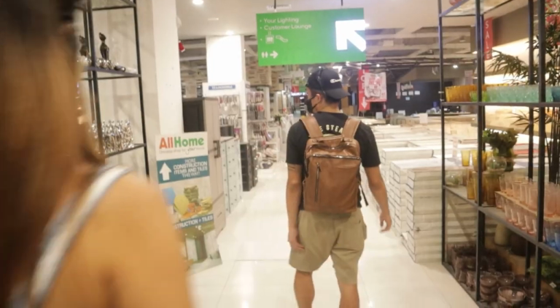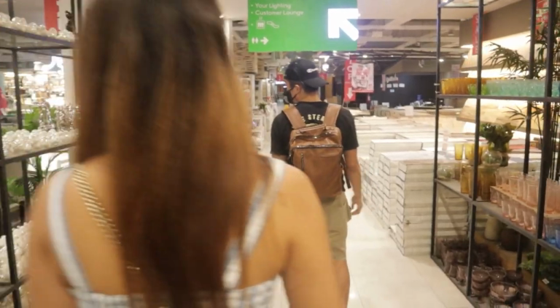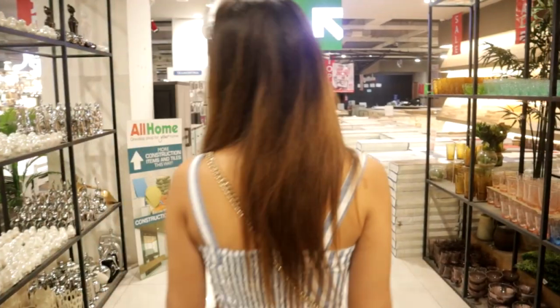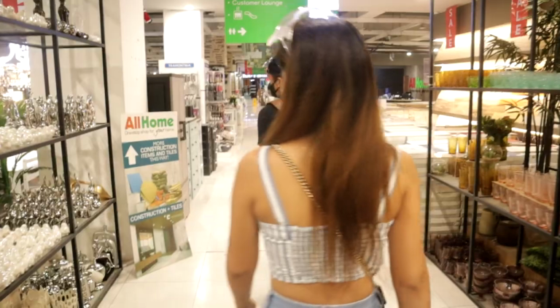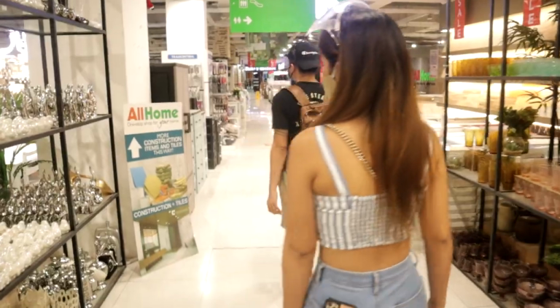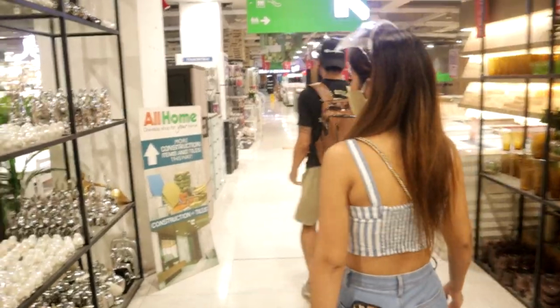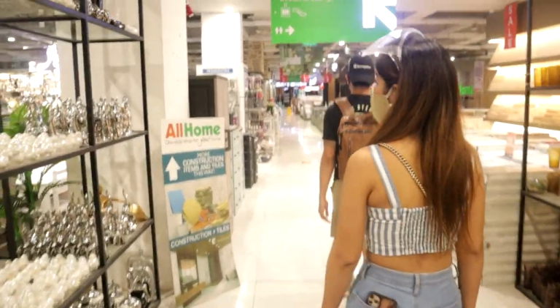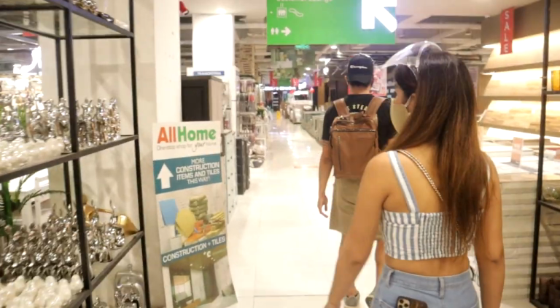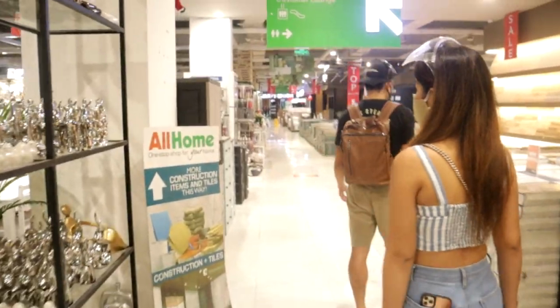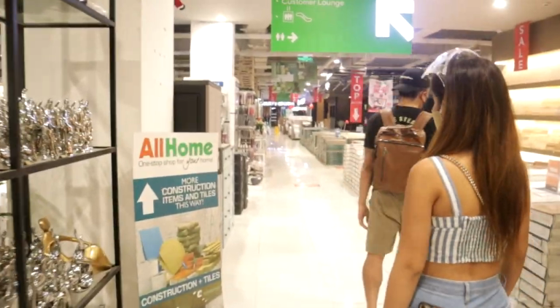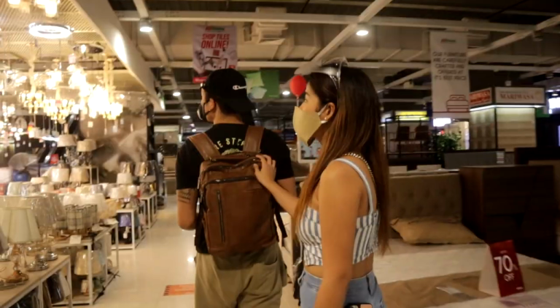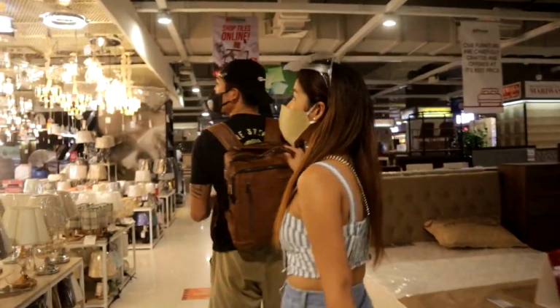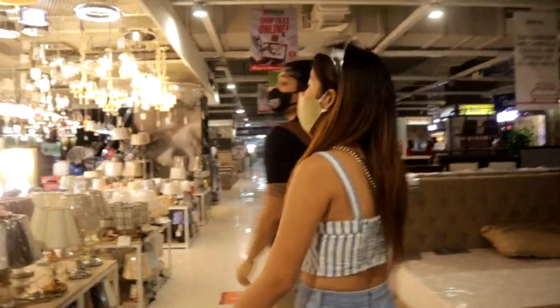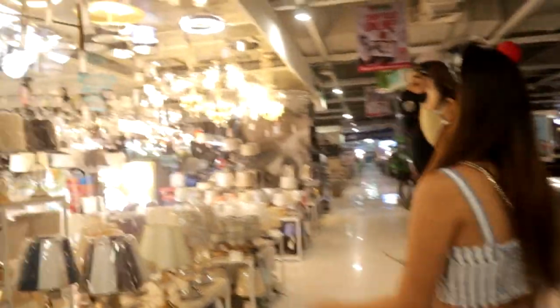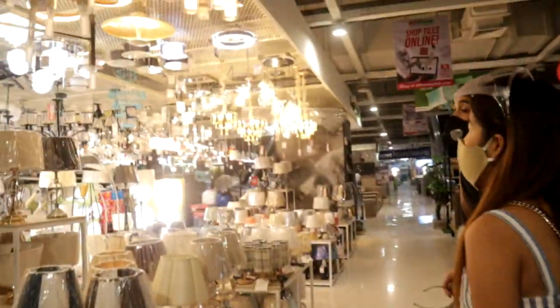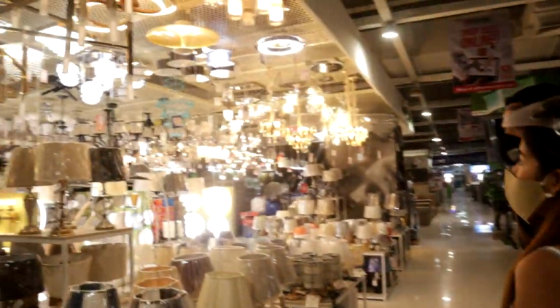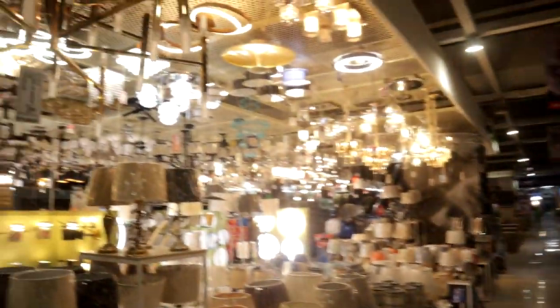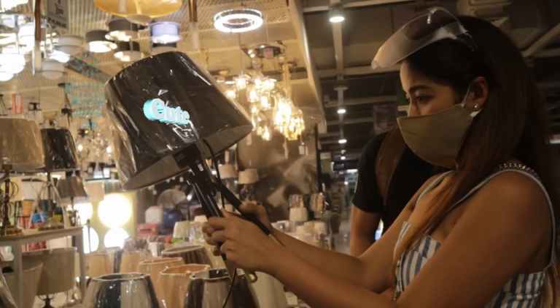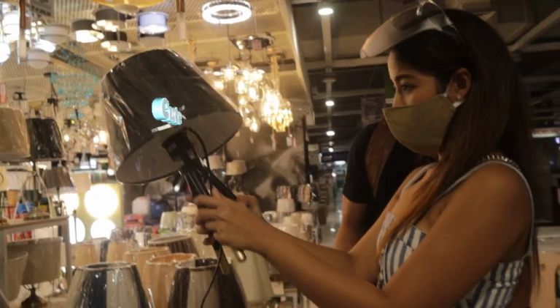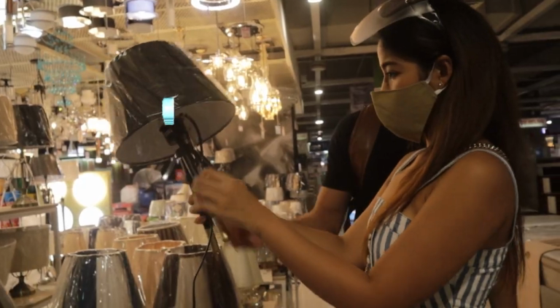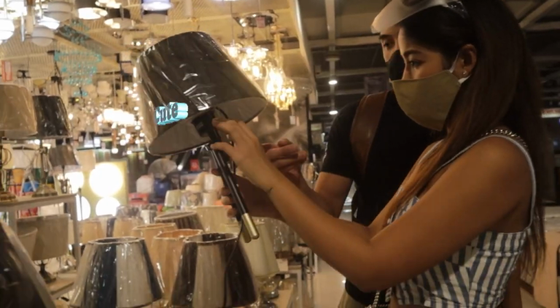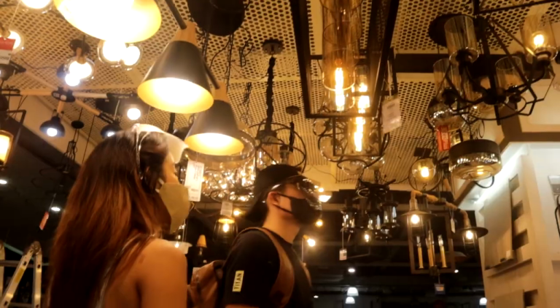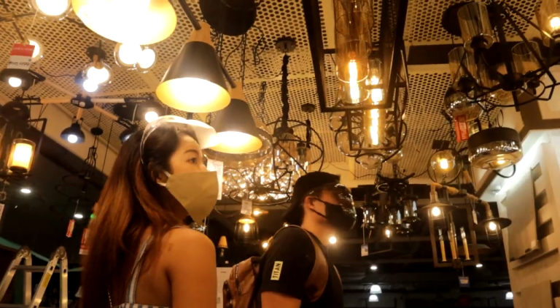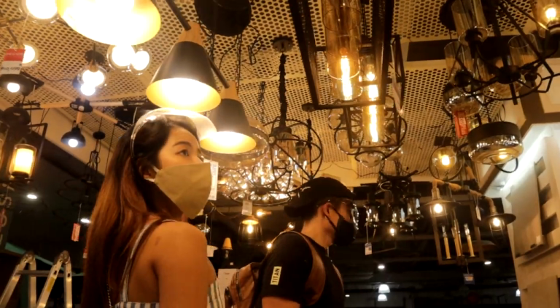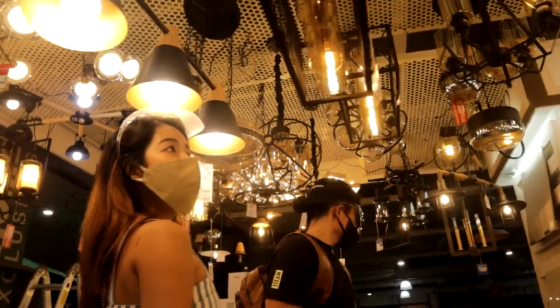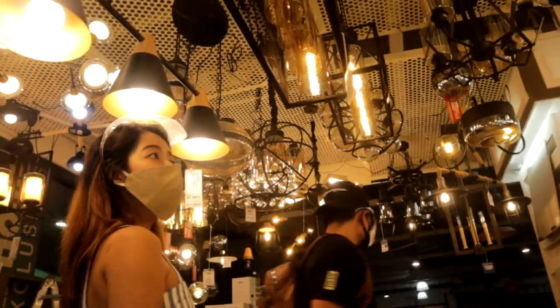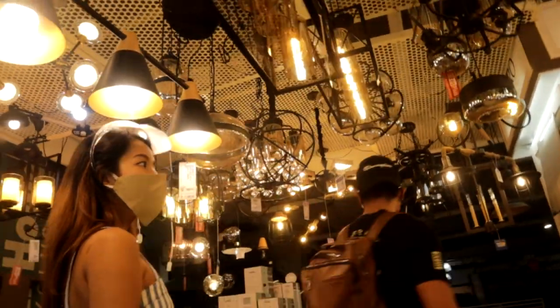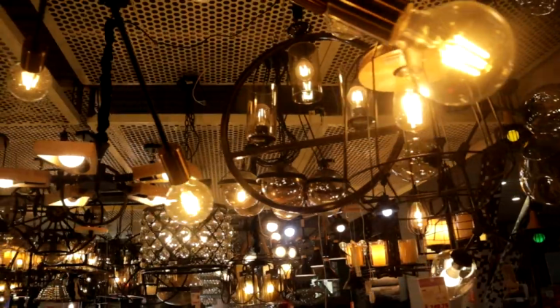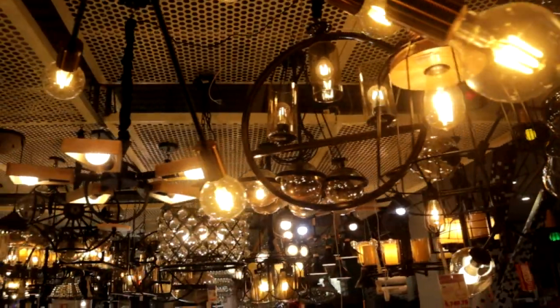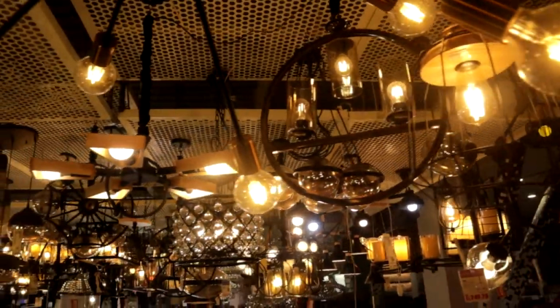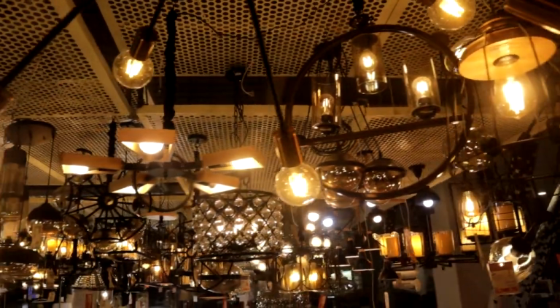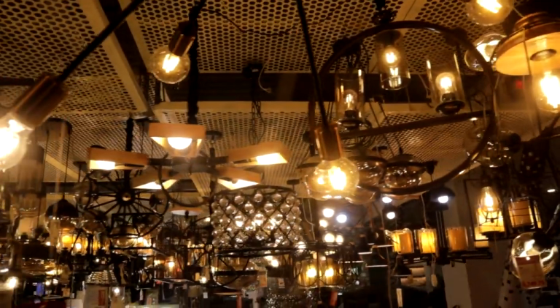Walking further in, you can already see All Home's selection of tiles and lighting. We even saw this cute lamp, and I really liked the light collection they had — it looked perfect for a living room or dining room setup.